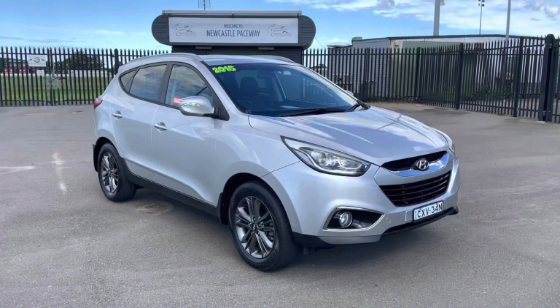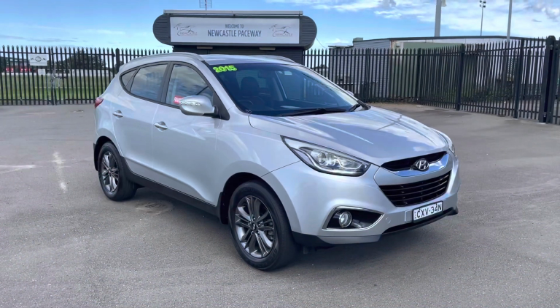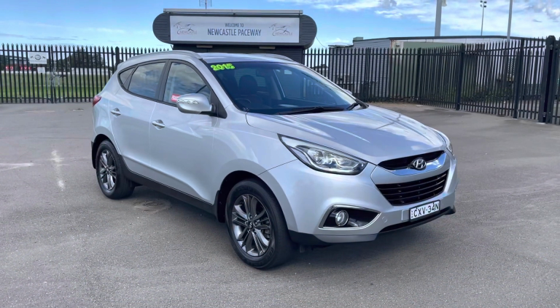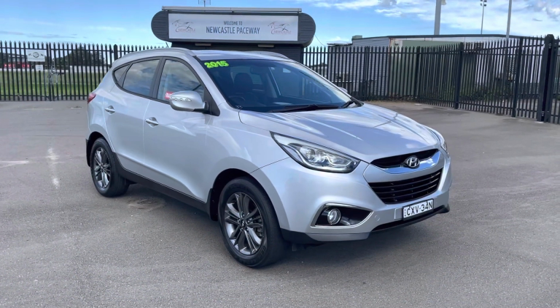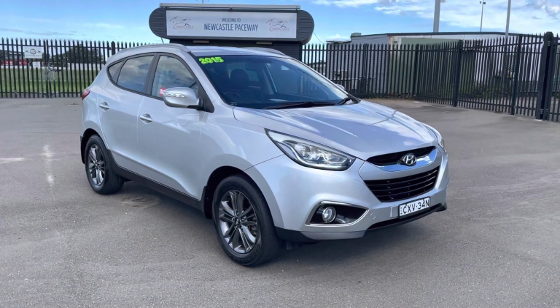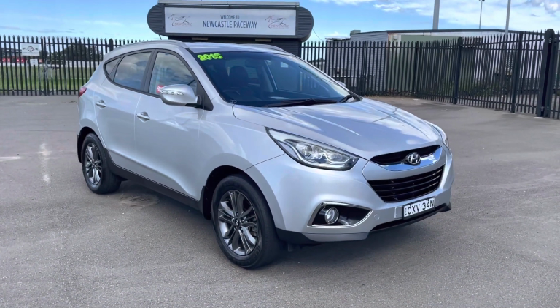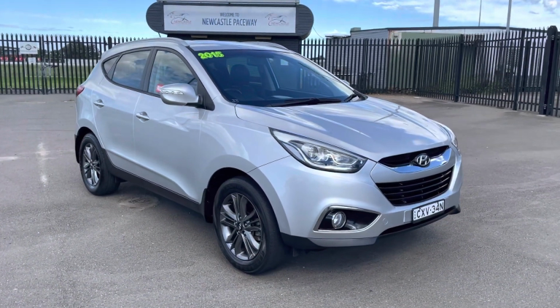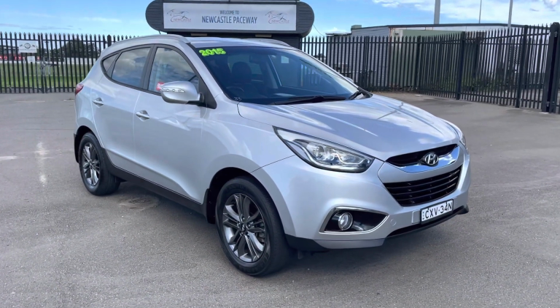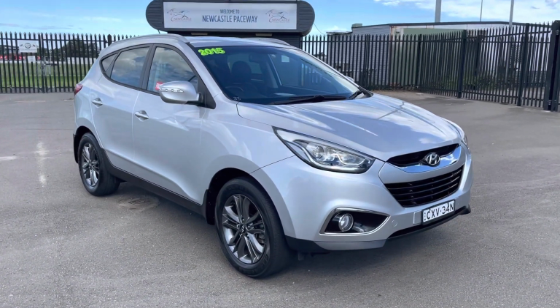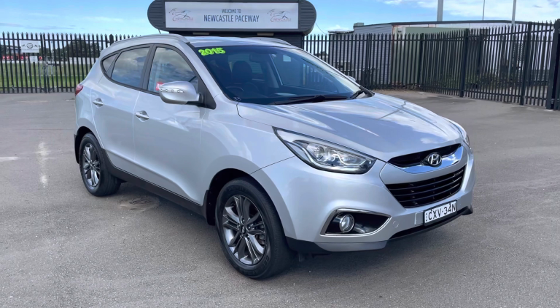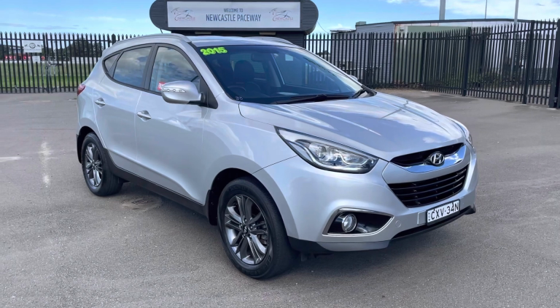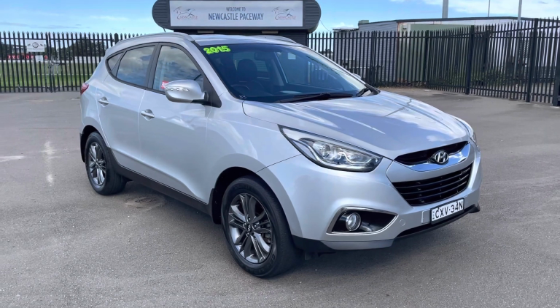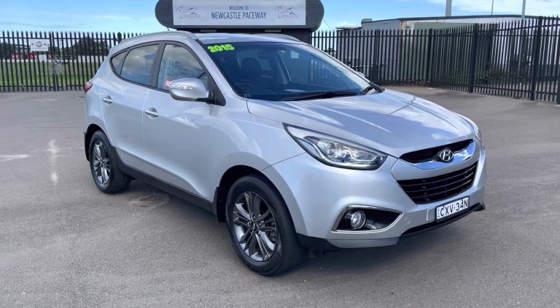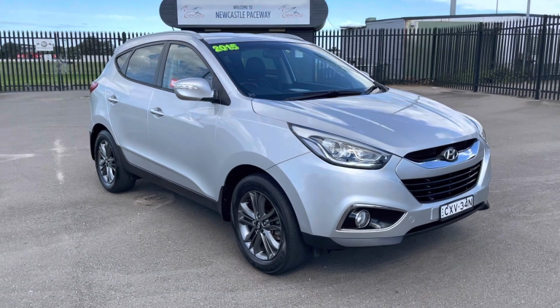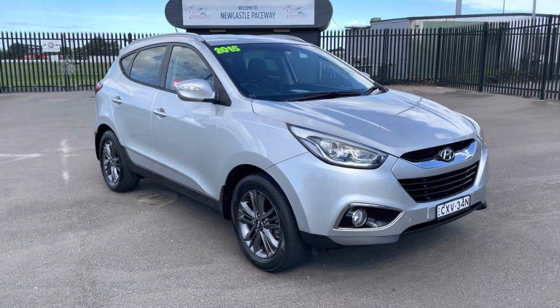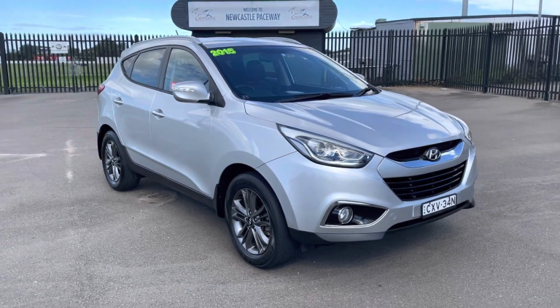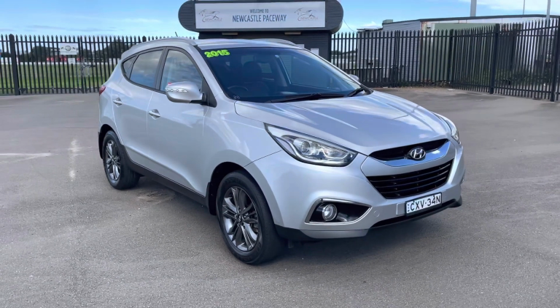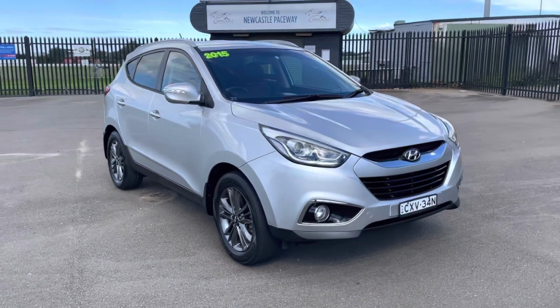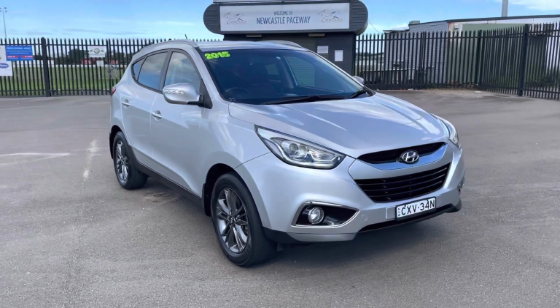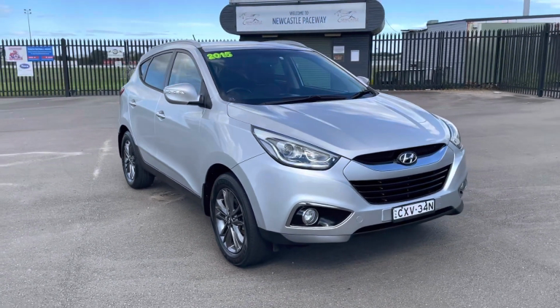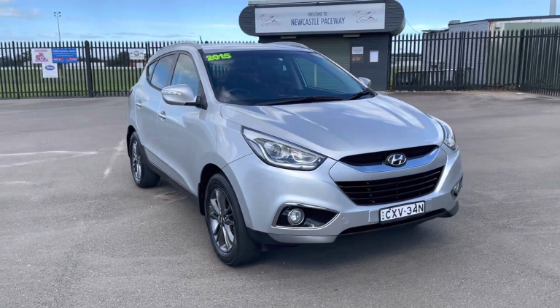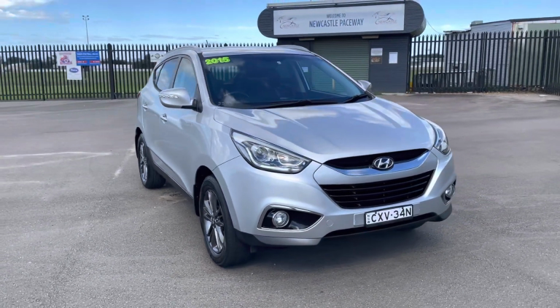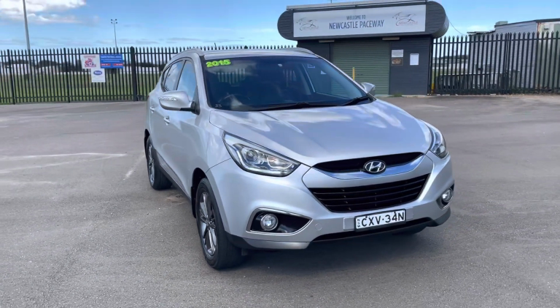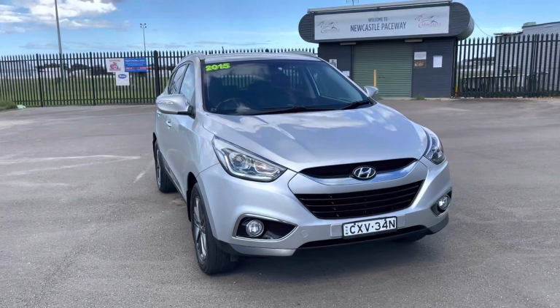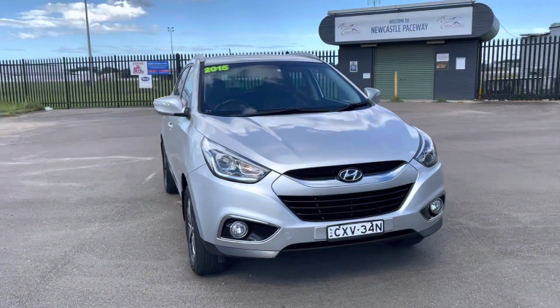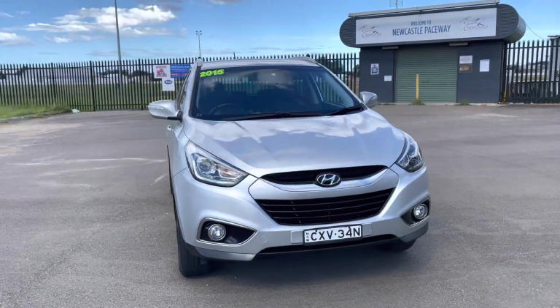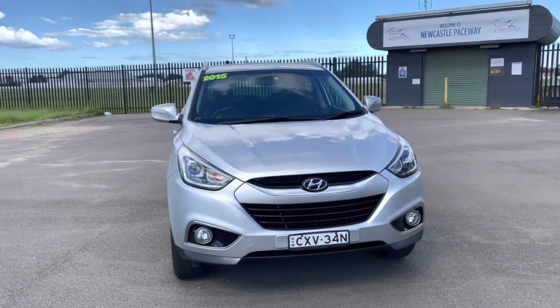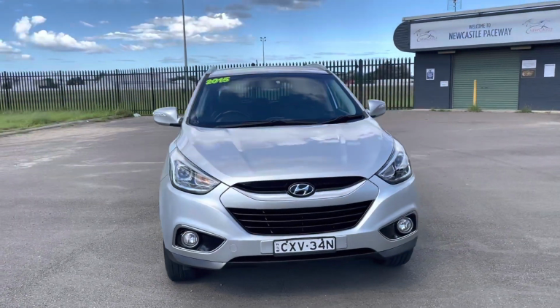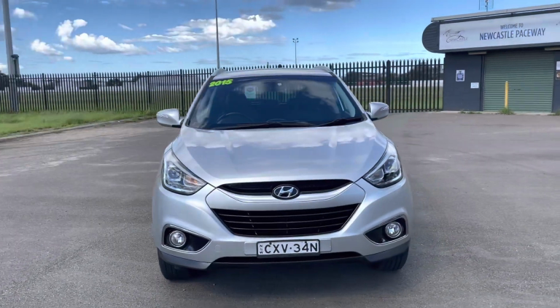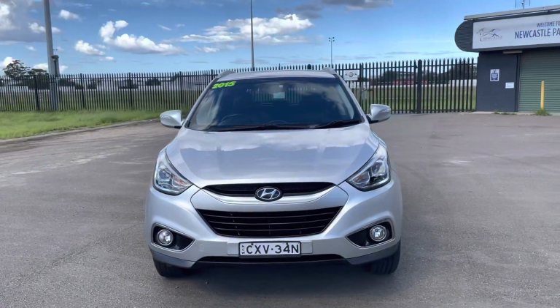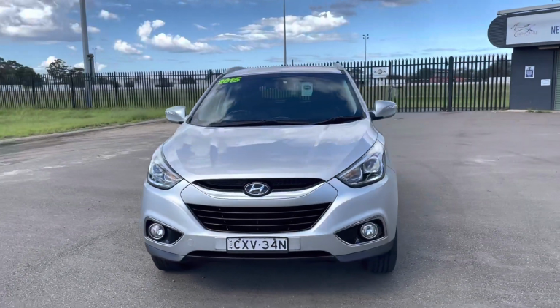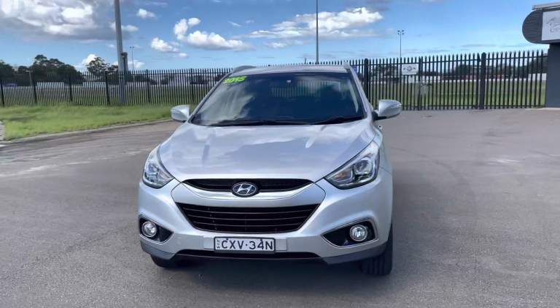Hi guys, Rick from Newcastle Vehicle Exchange here. An absolutely beautiful Hyundai has come in. This is an iX35 and the model is called an SE — it's like a sports version of this.